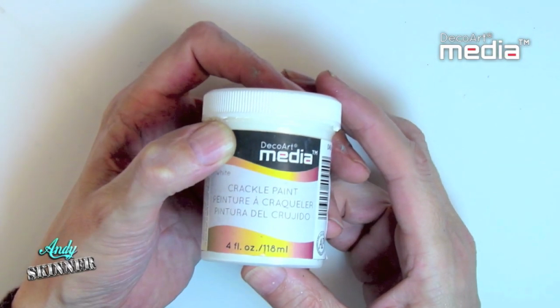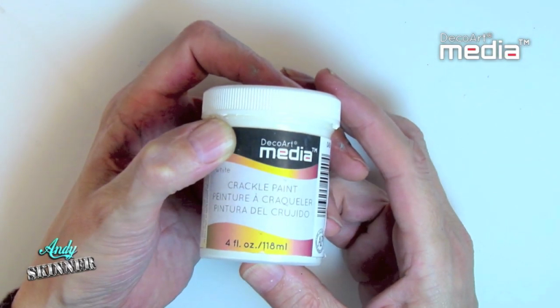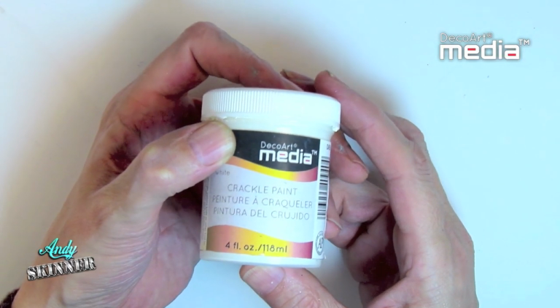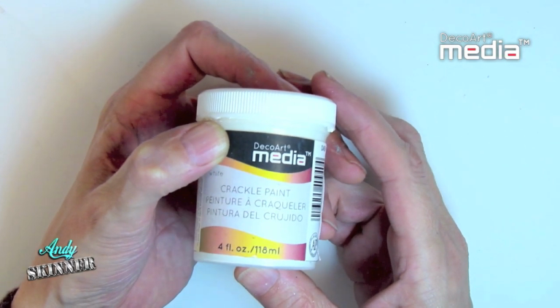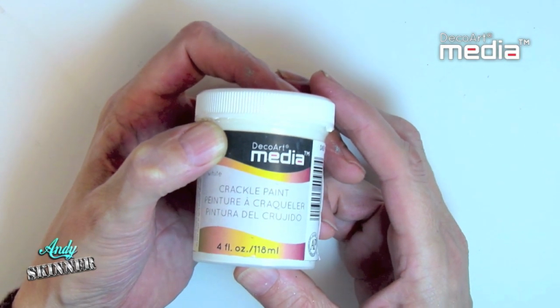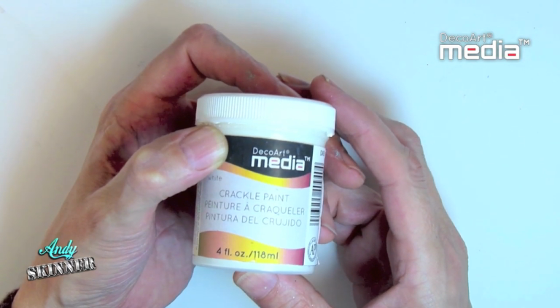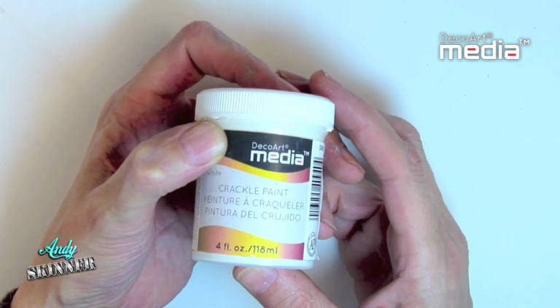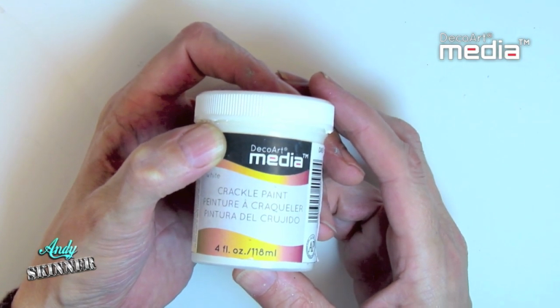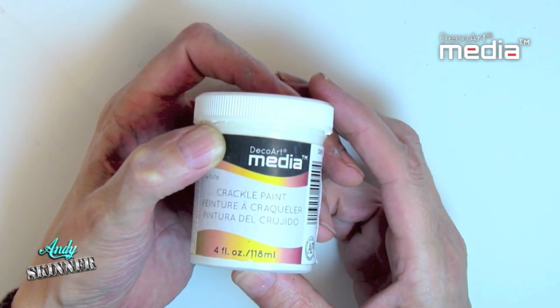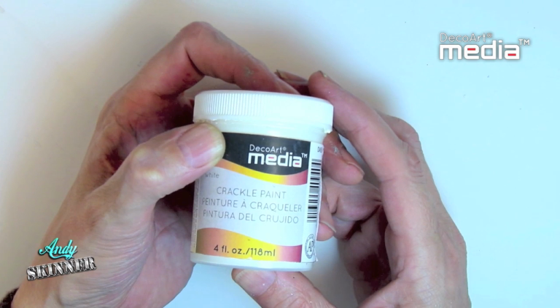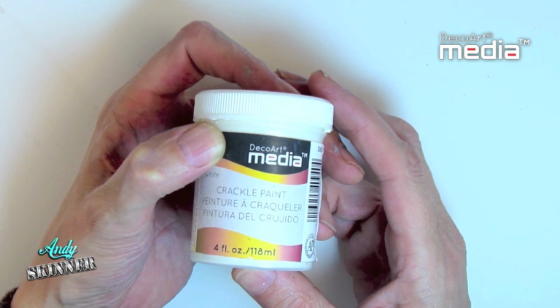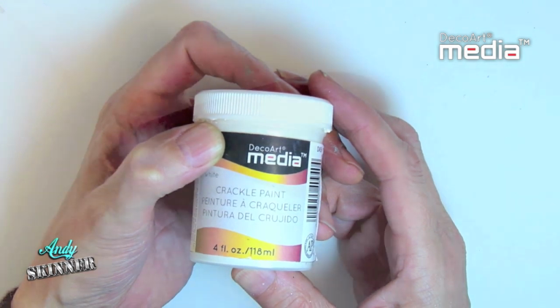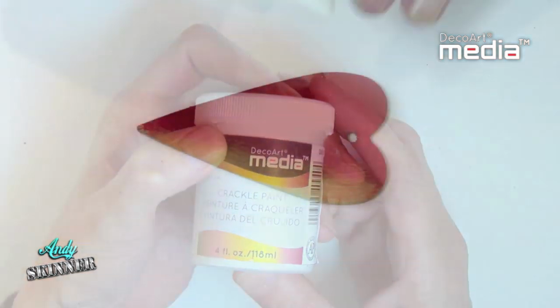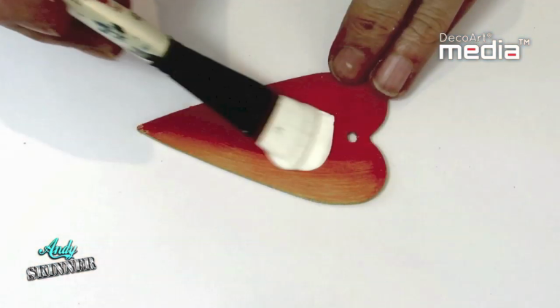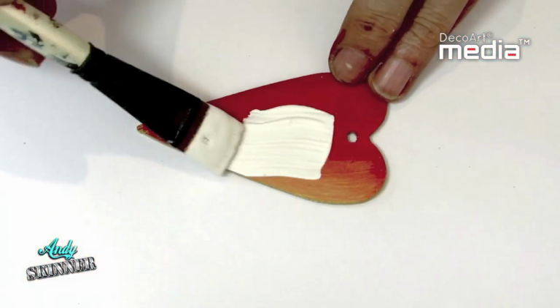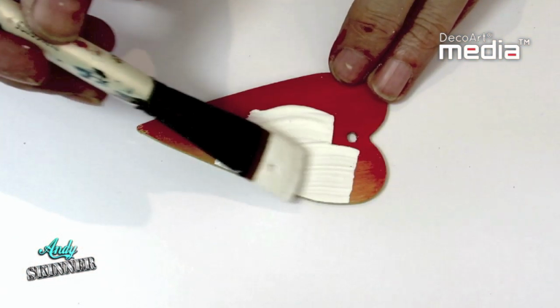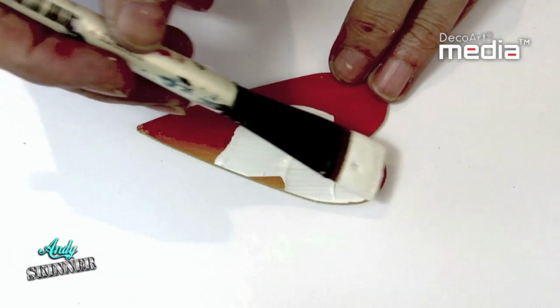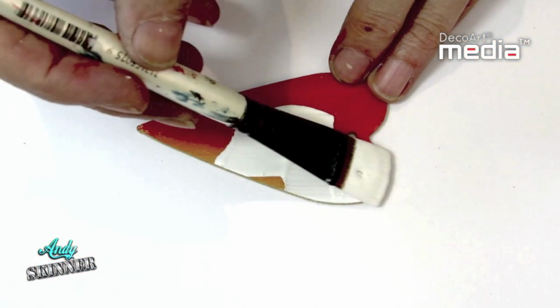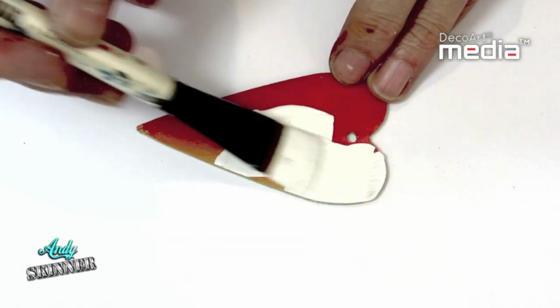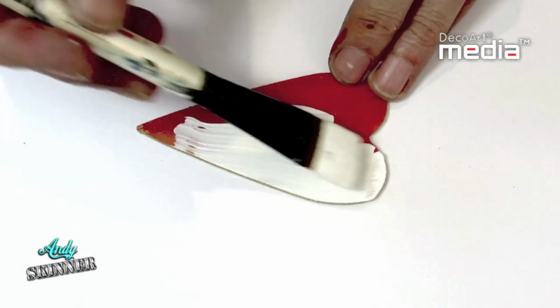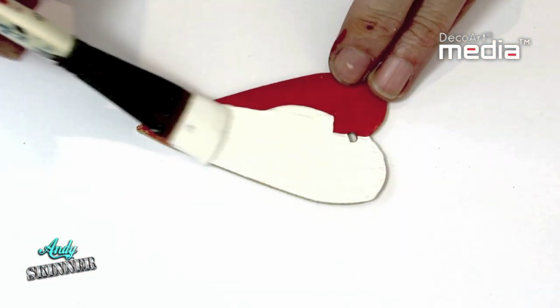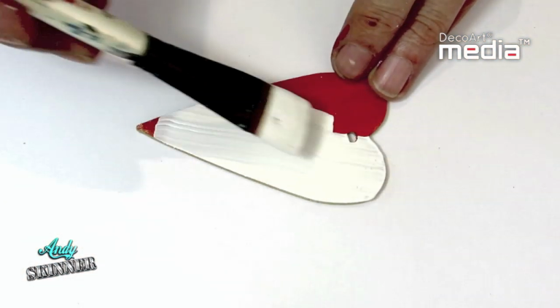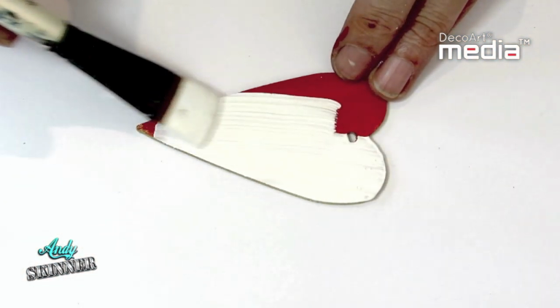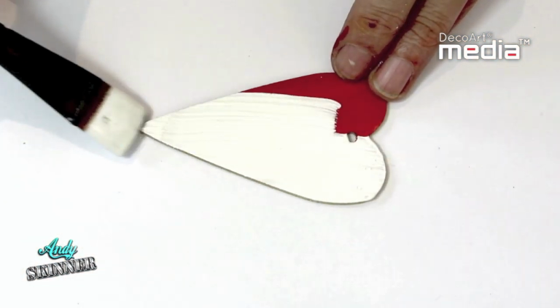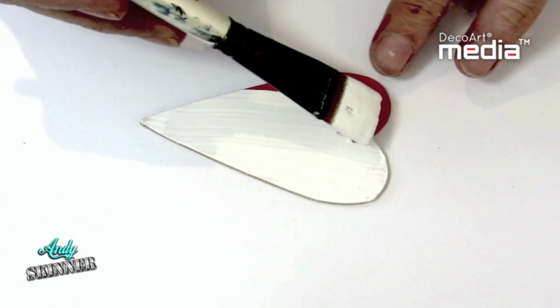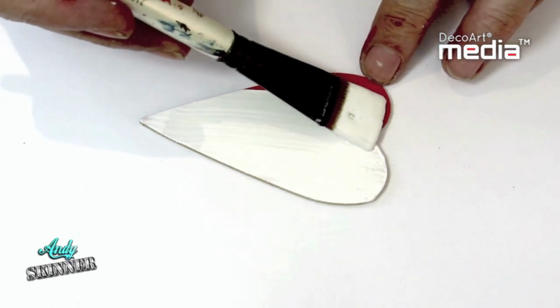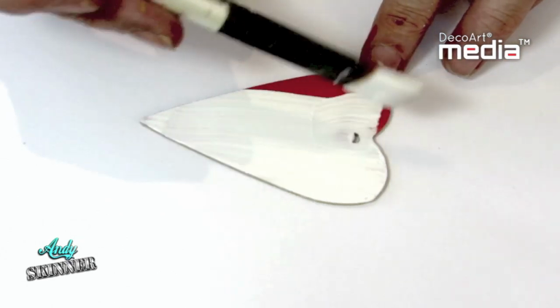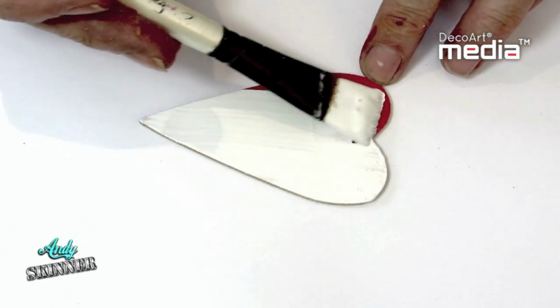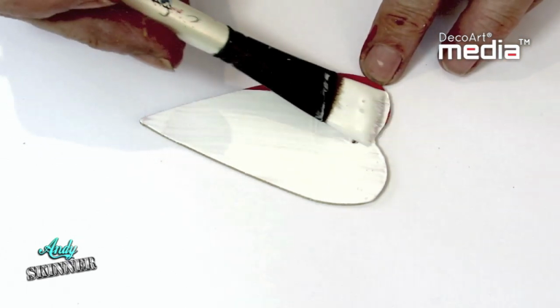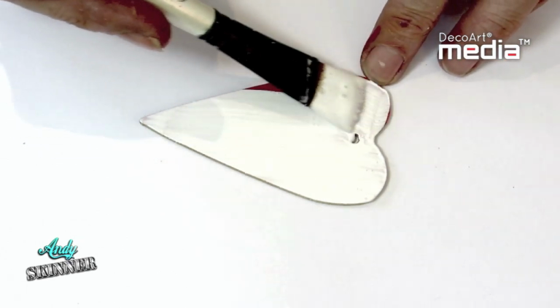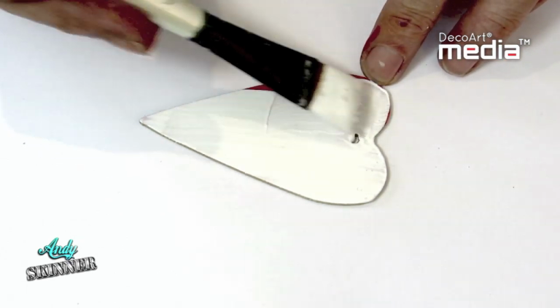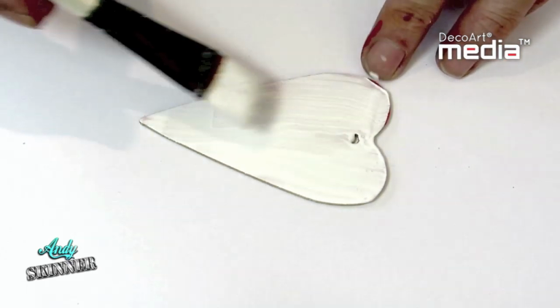Media Crackle Paint is a tintable brushable white crackle paint. Apply with a soft brush over a base coat. The size of the eggshell cracks are governed by the thickness of its application.